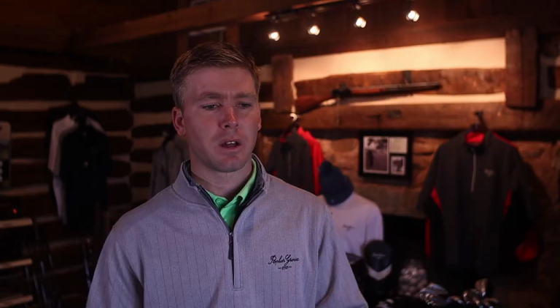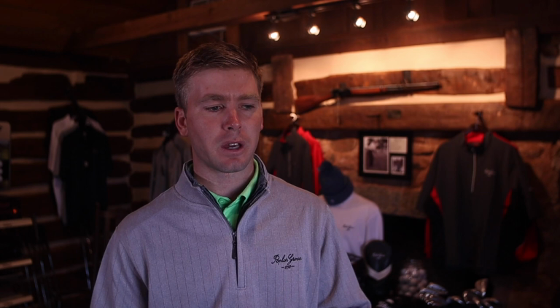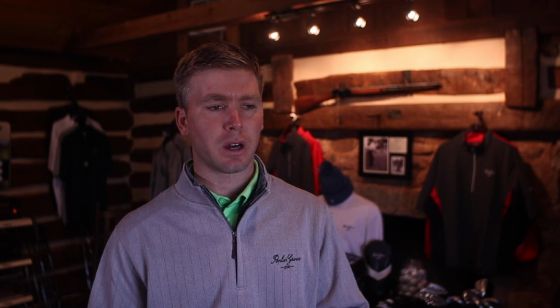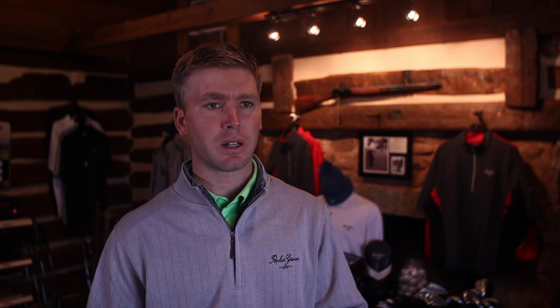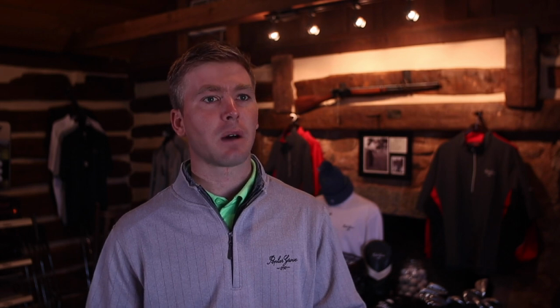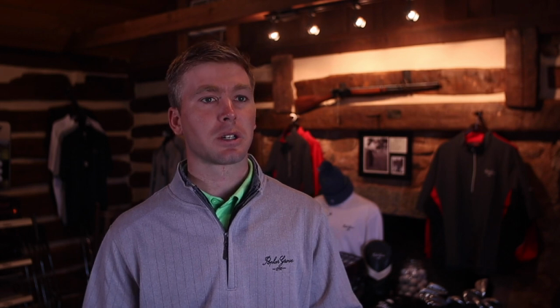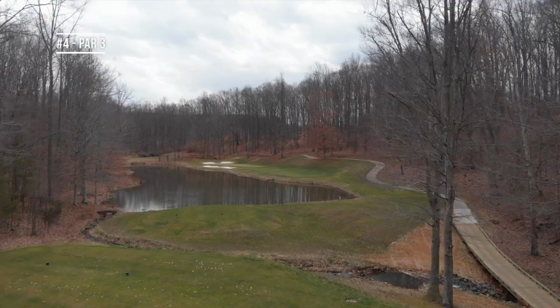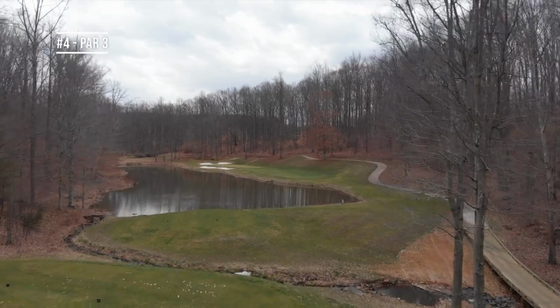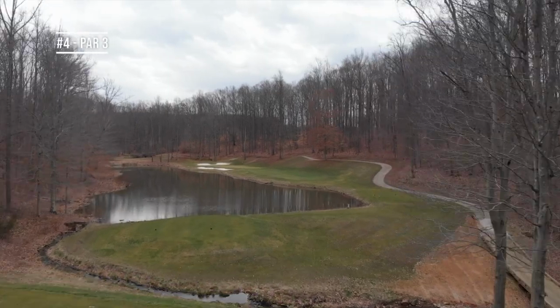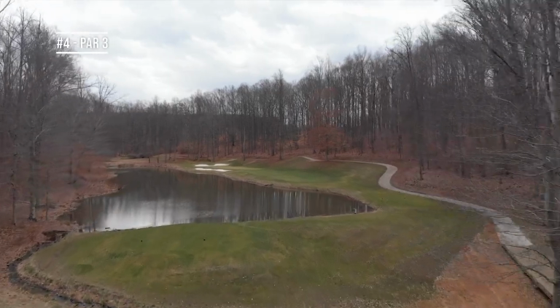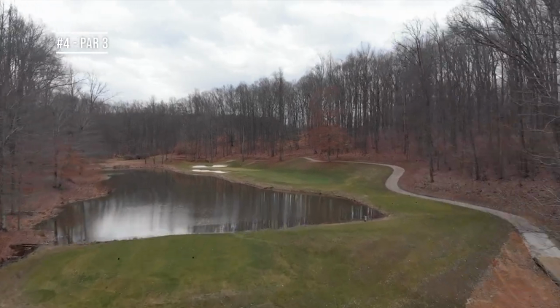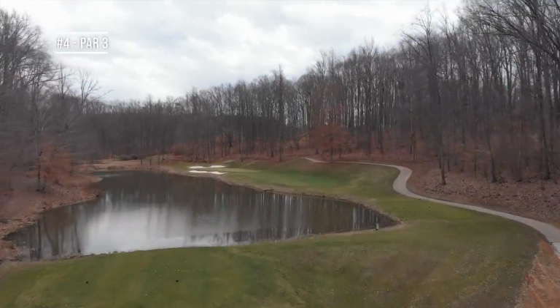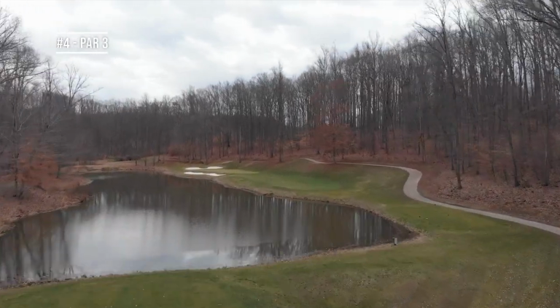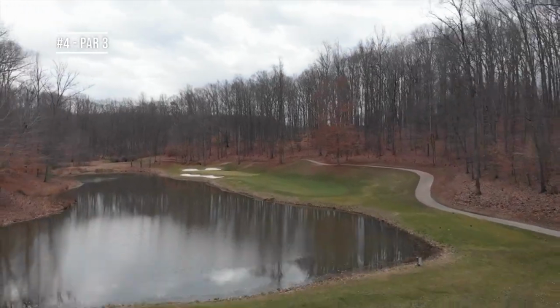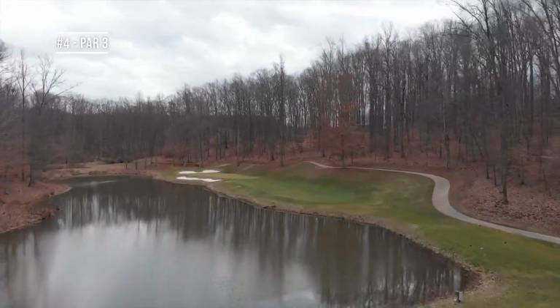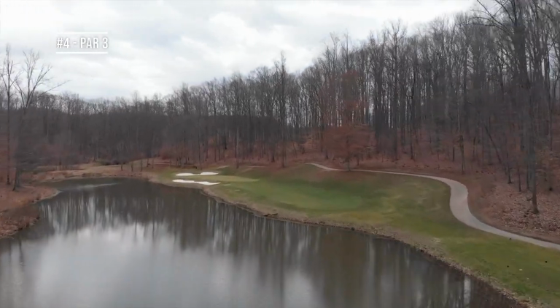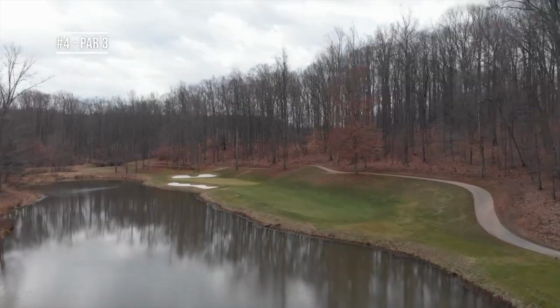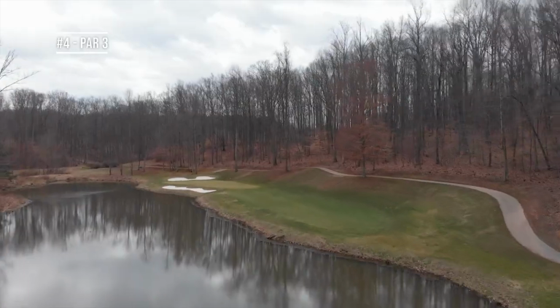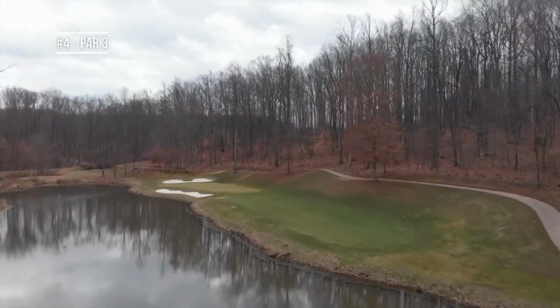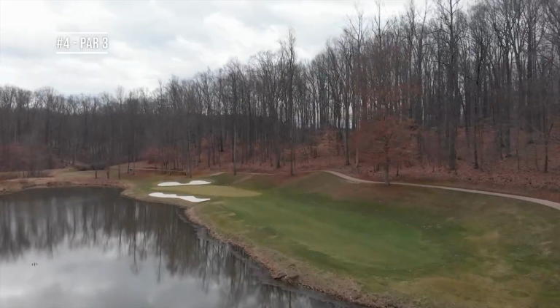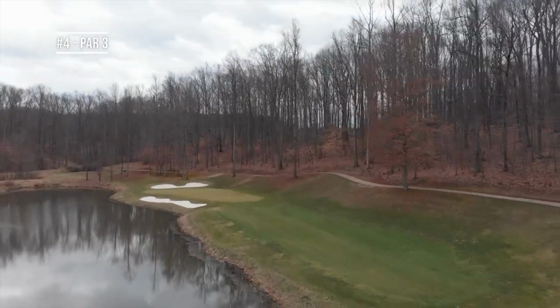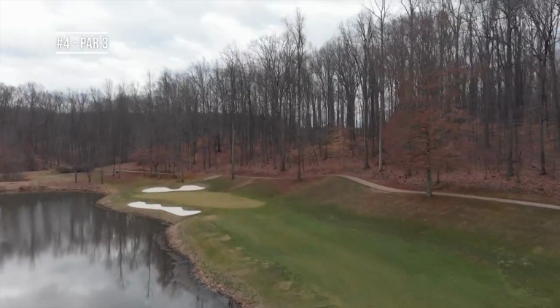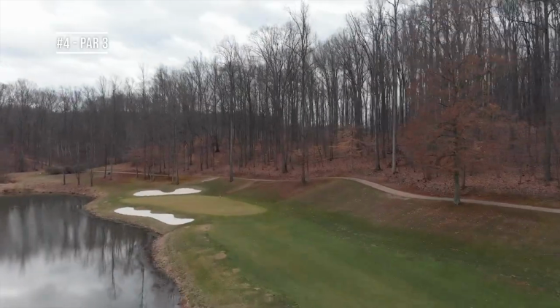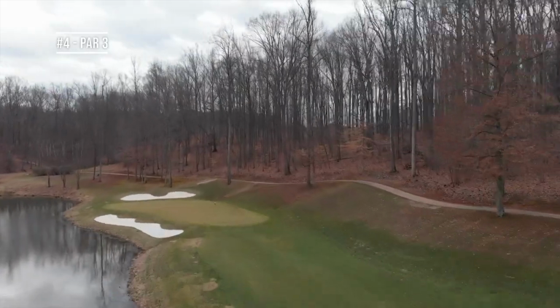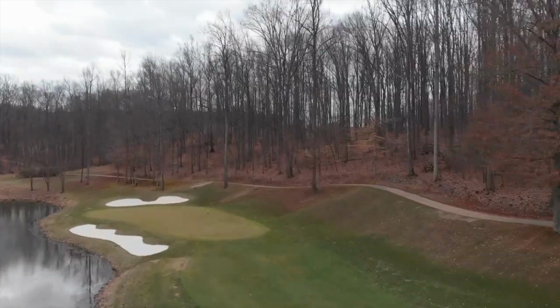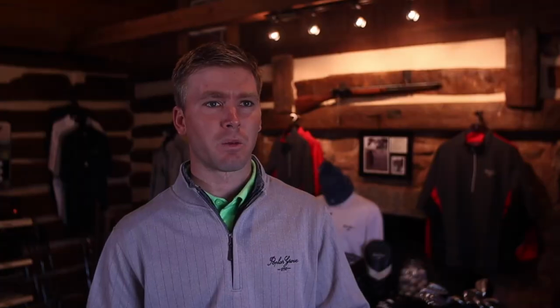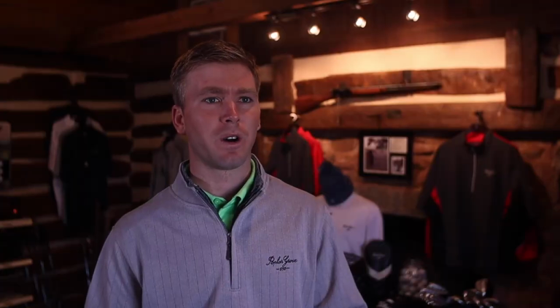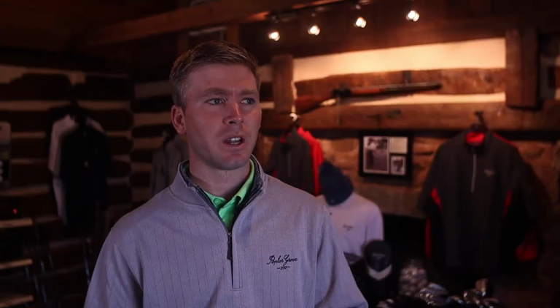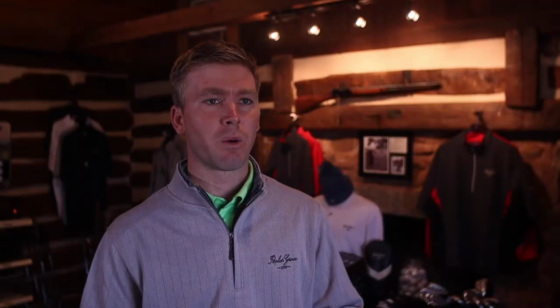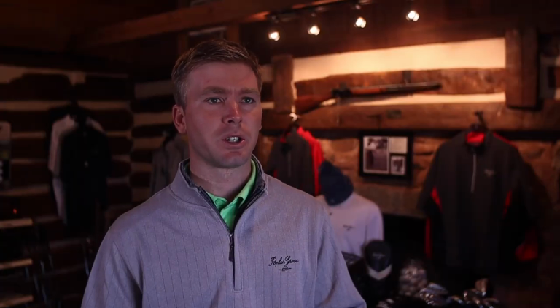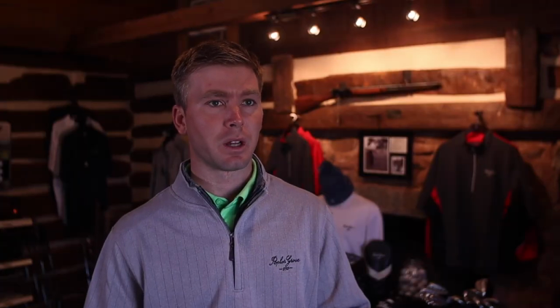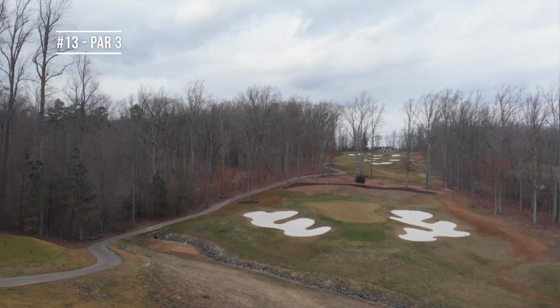He didn't like uphill shots, so 15 of the 18 holes have either an elevated tee box or an elevated fairway to the green down below, which just makes for a more fun and more visual experience.